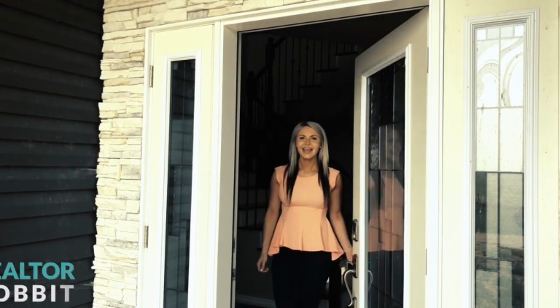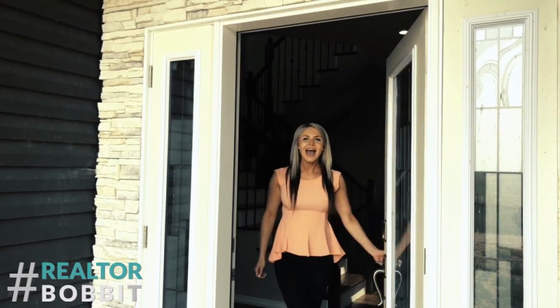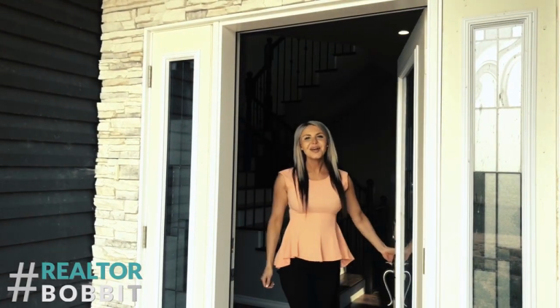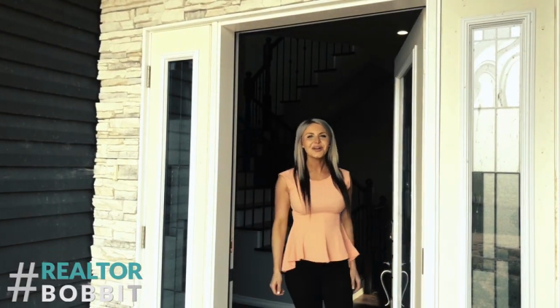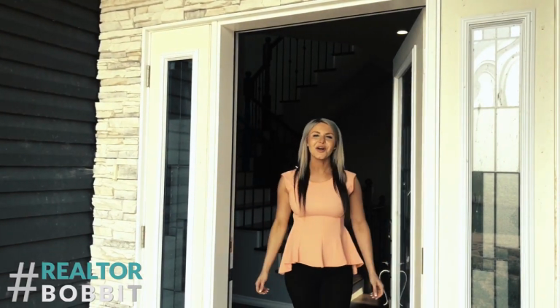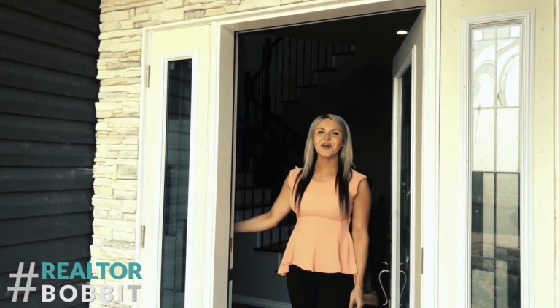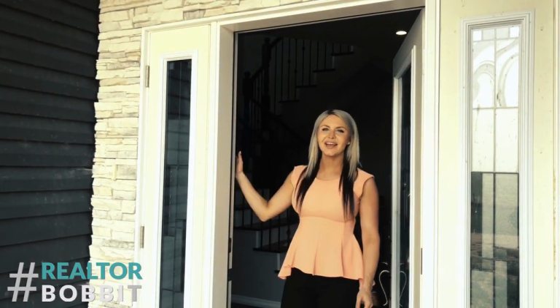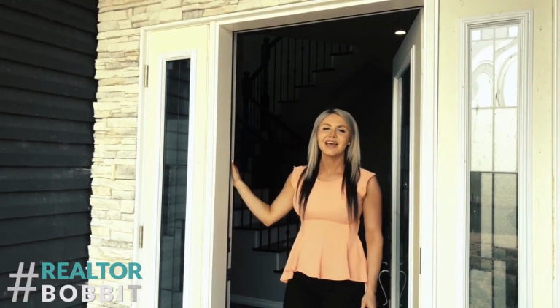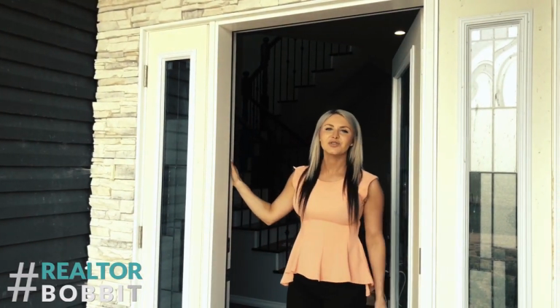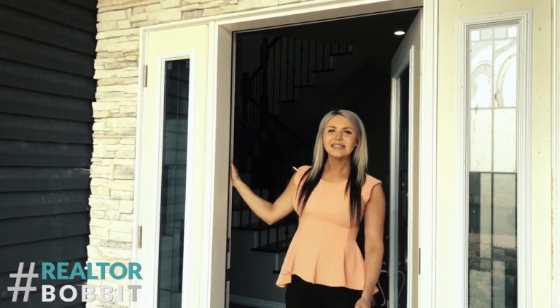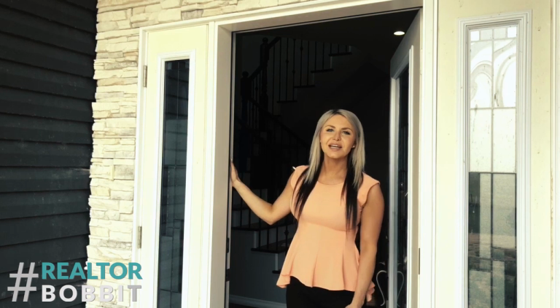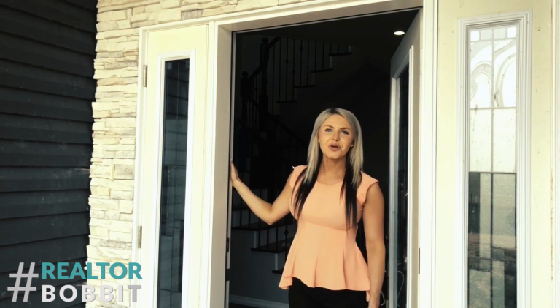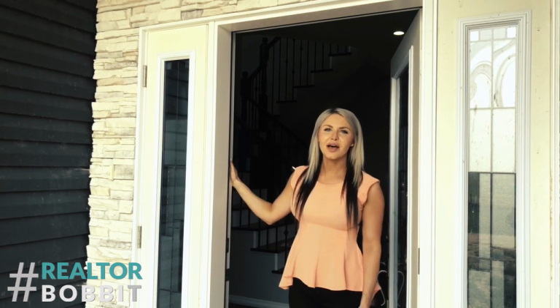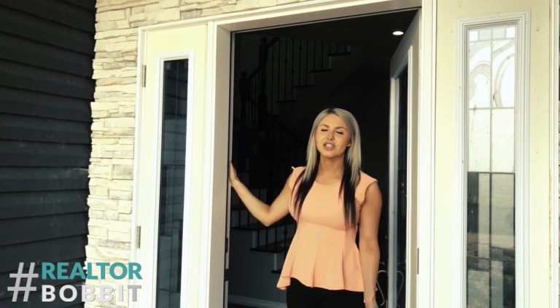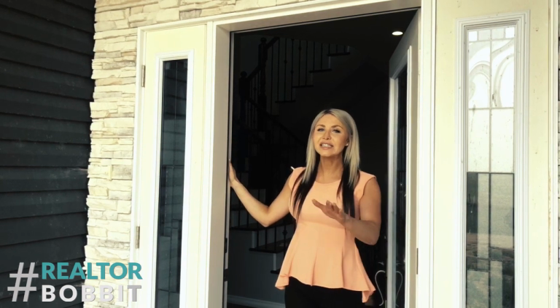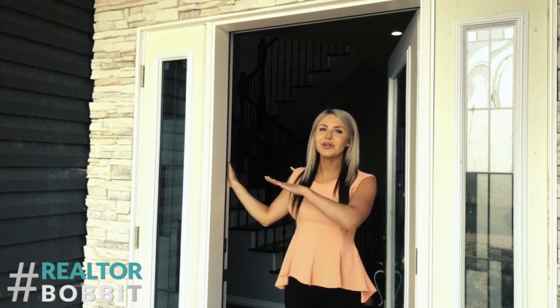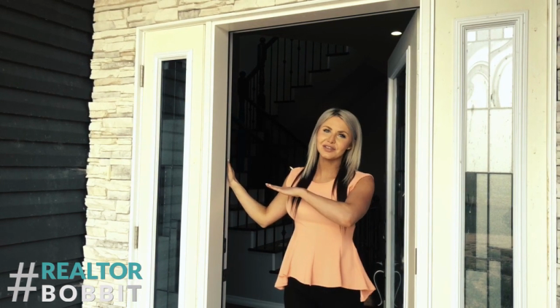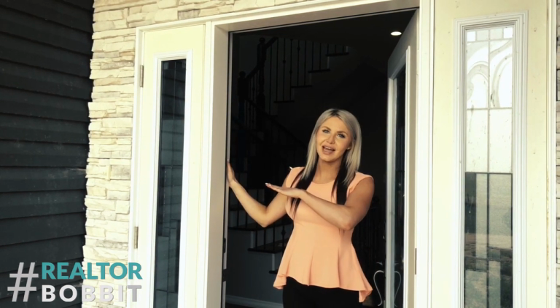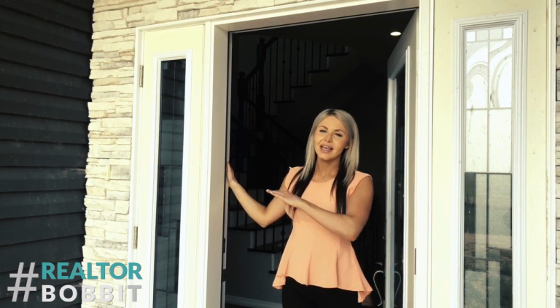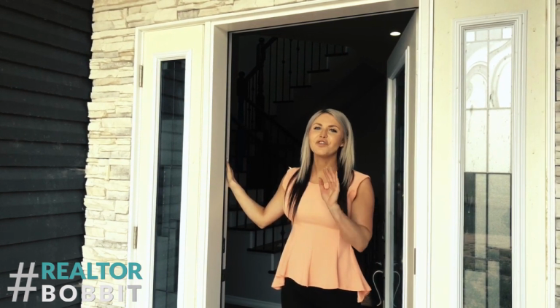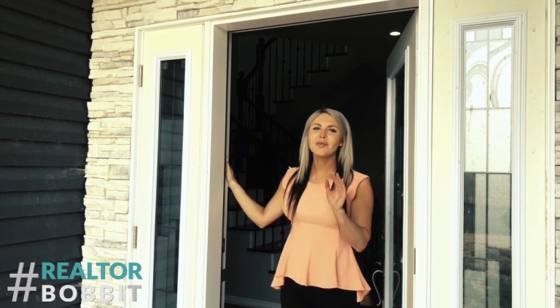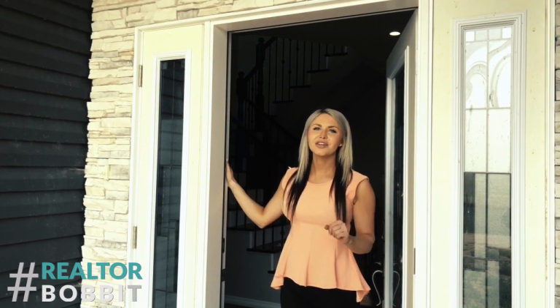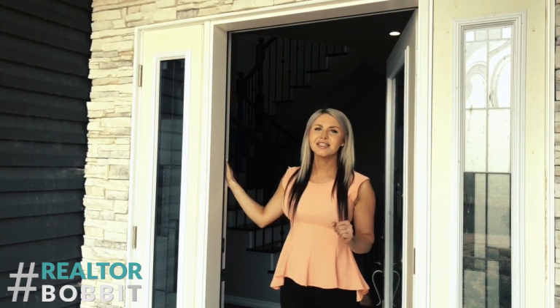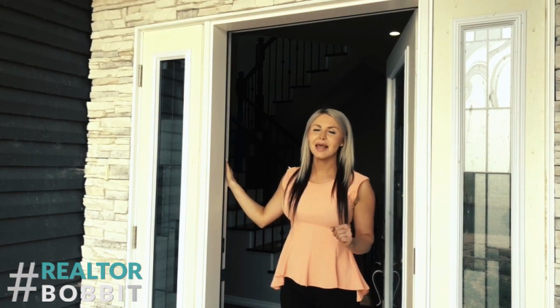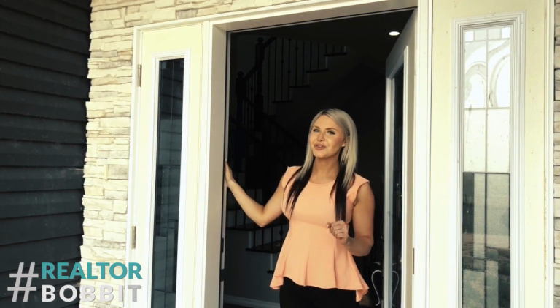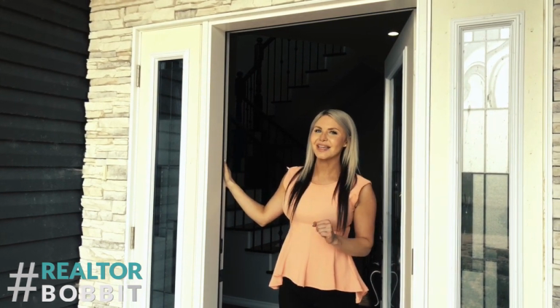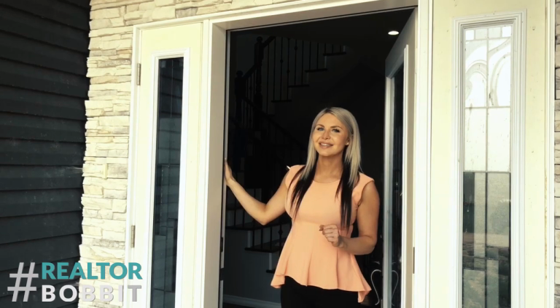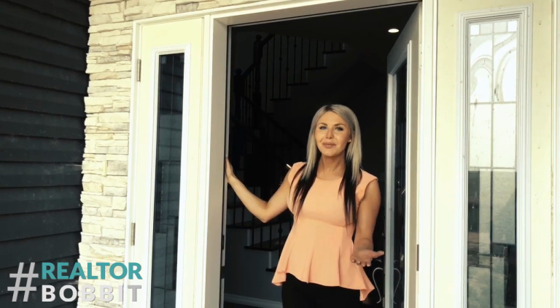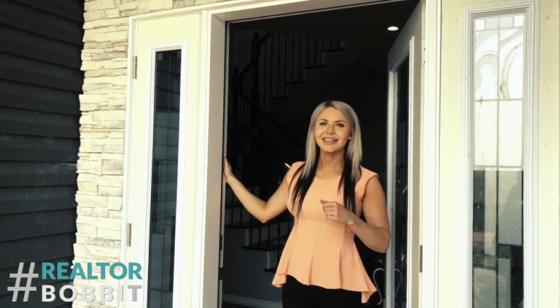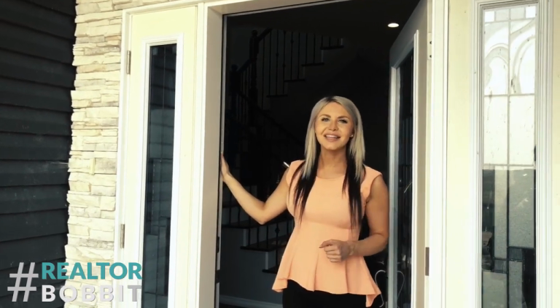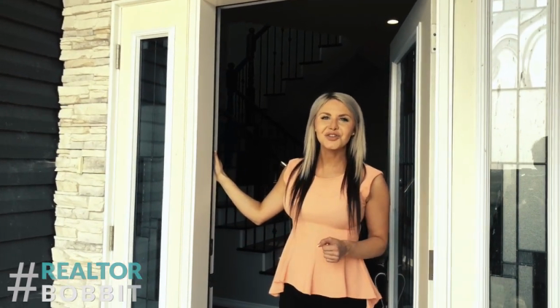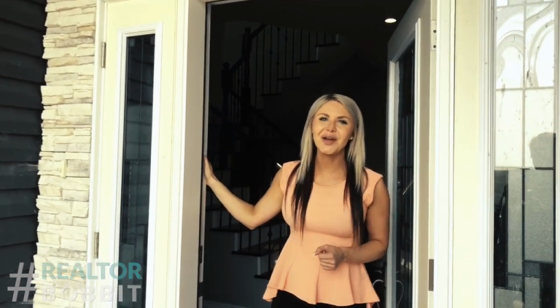Hi everybody and welcome to Armstrong Acres. This 2,600 square foot house sits on 63 acres of land. It's full of modern conveniences and luxury updates. Come on in, I'd love to show you around.